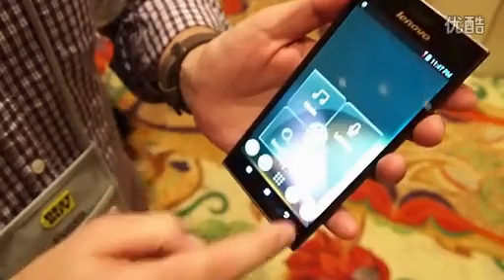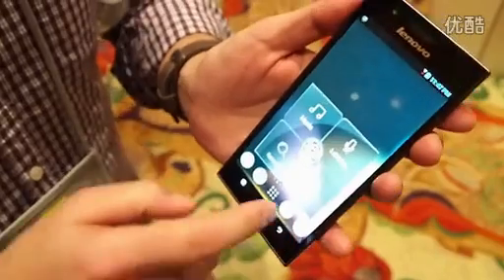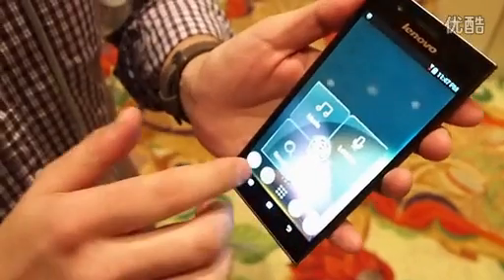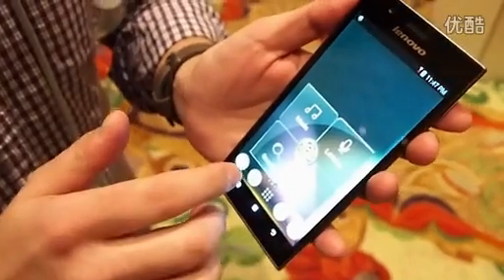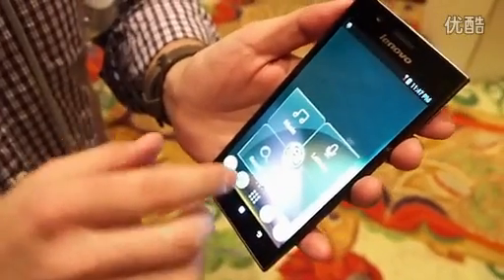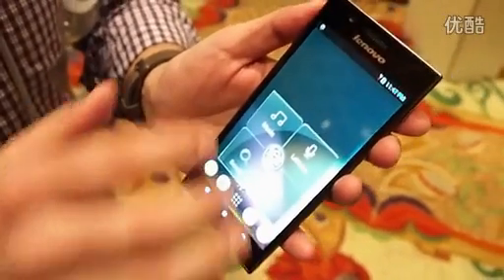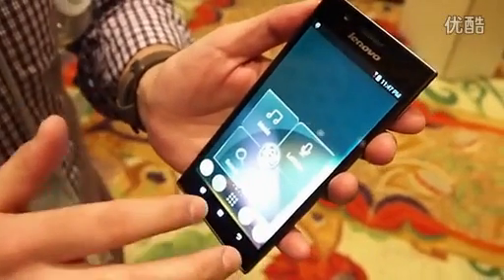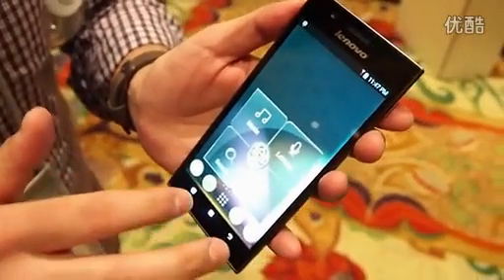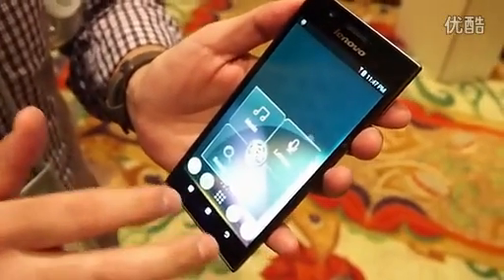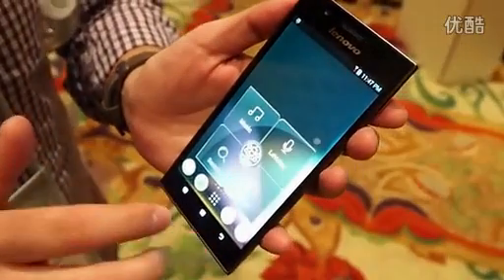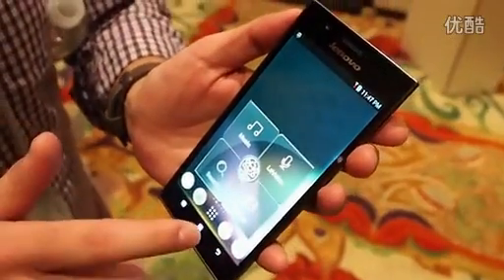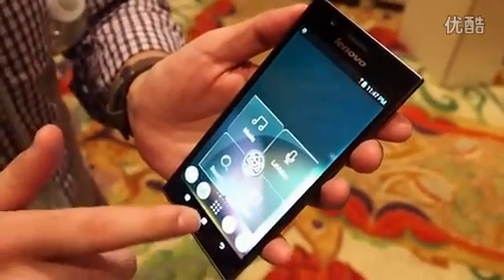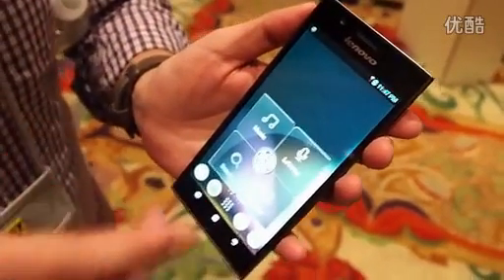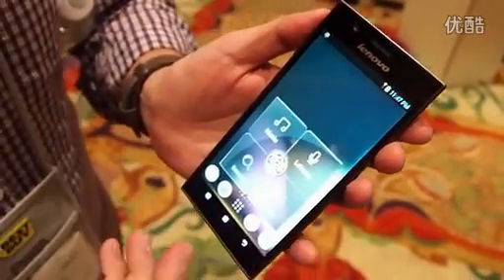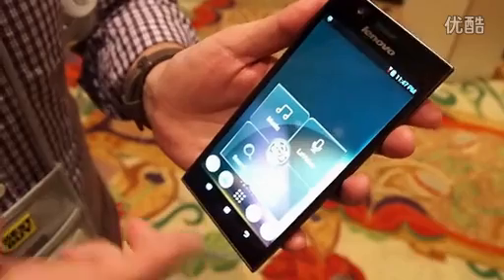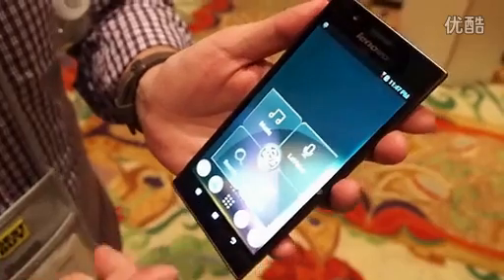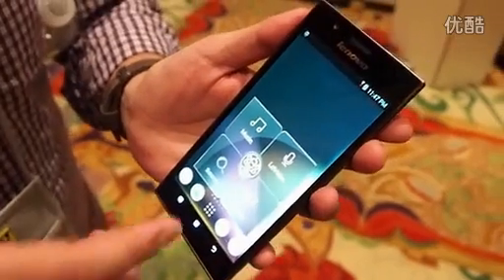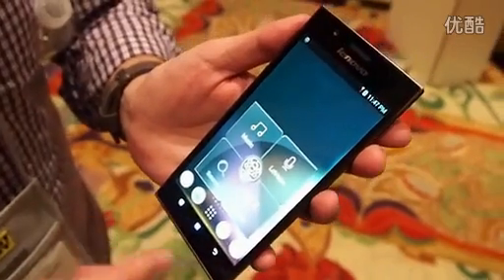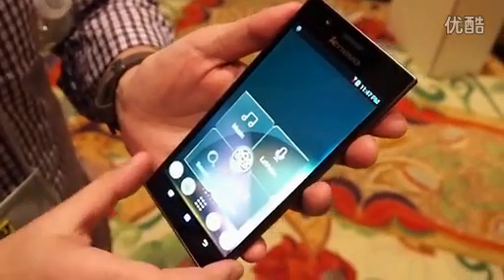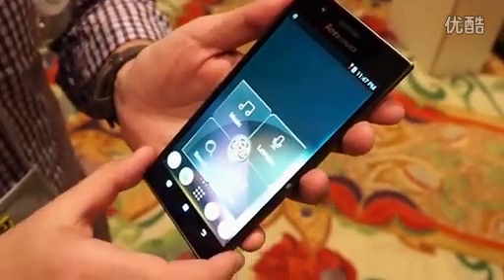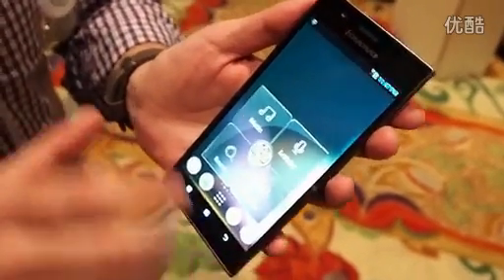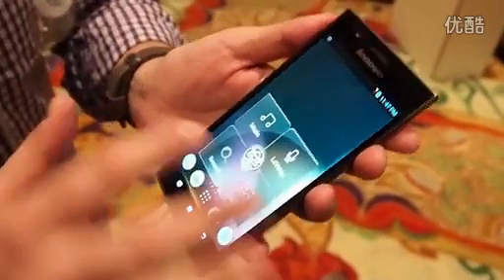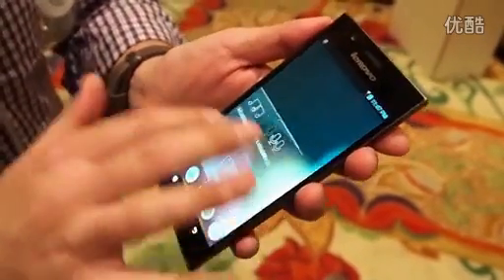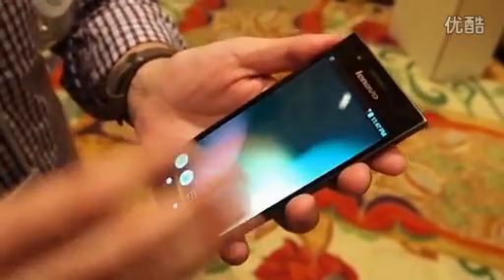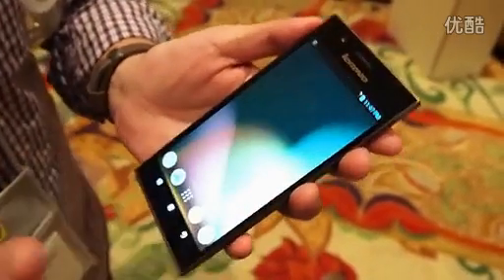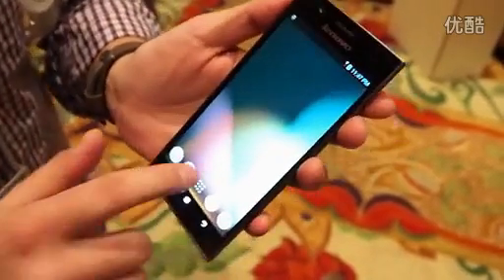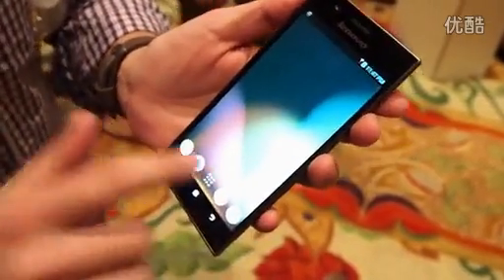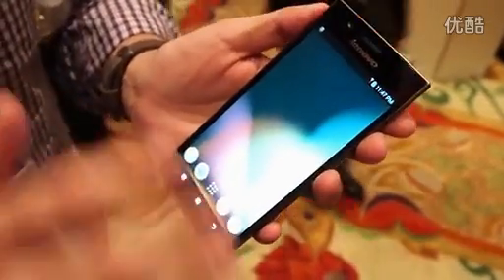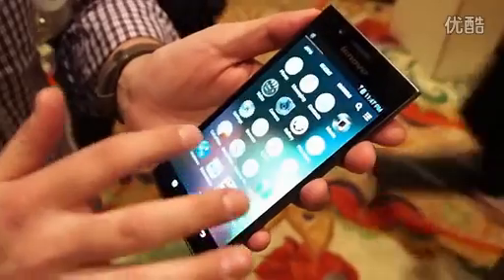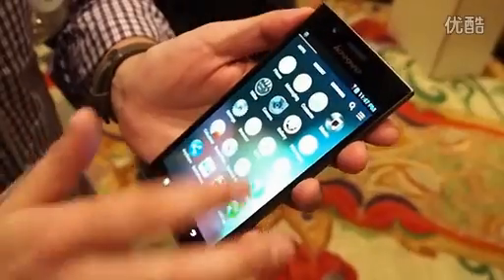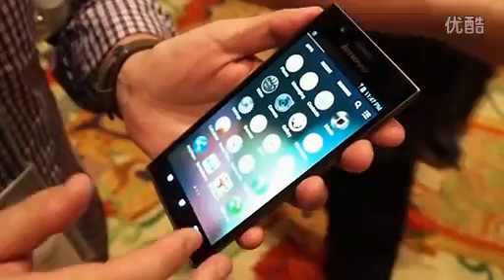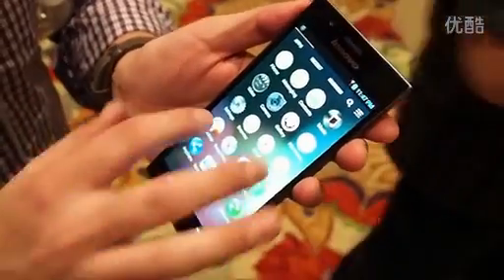Huge screen — 5.5 inches, 400 pixels per inch, which translates to a 1080p resolution. The display is flawless. This is really one of the nicer ones on the market today.